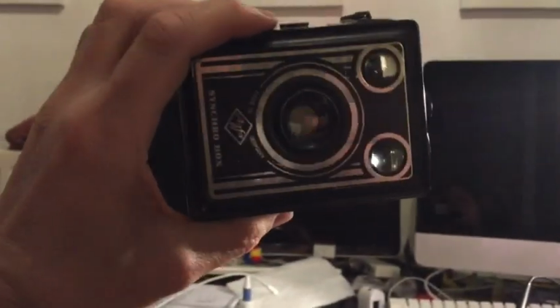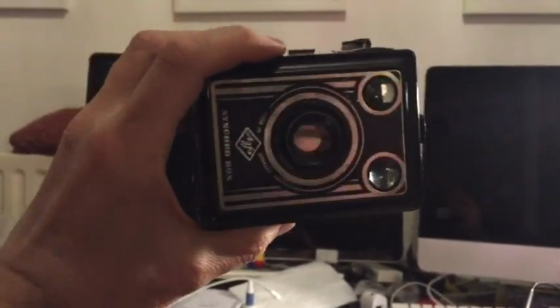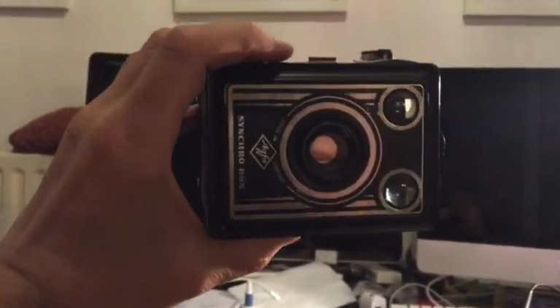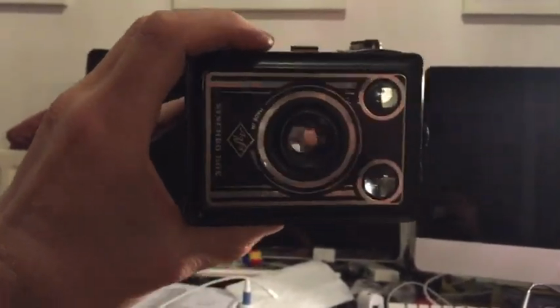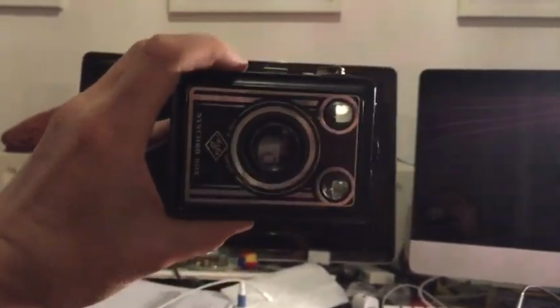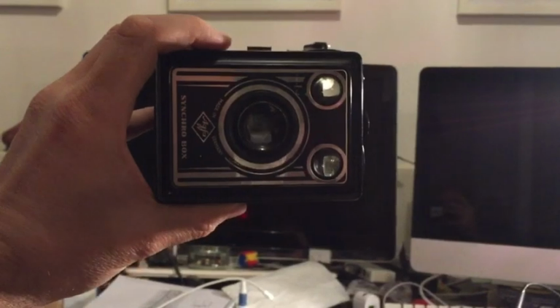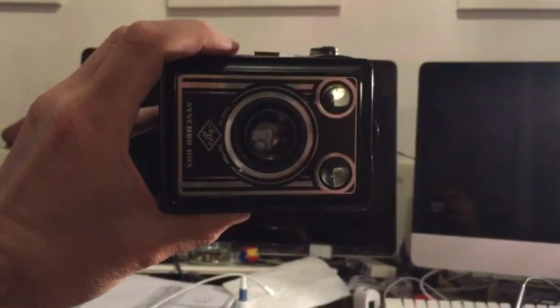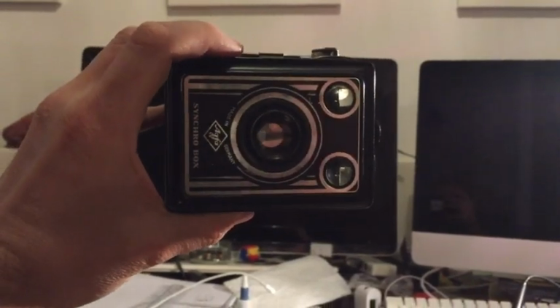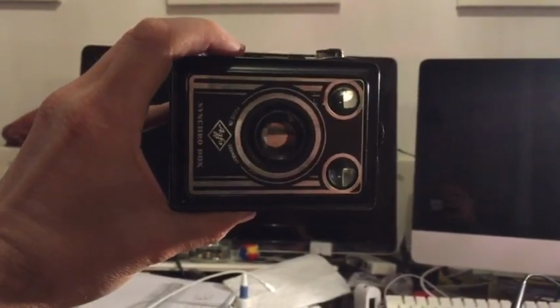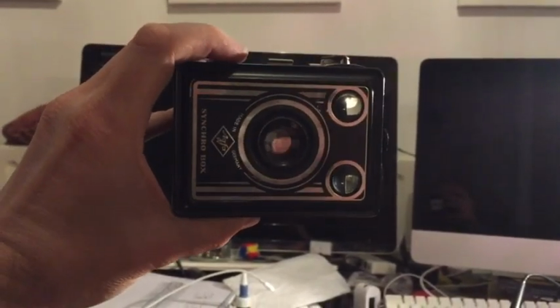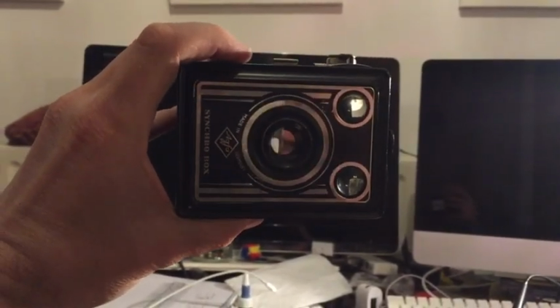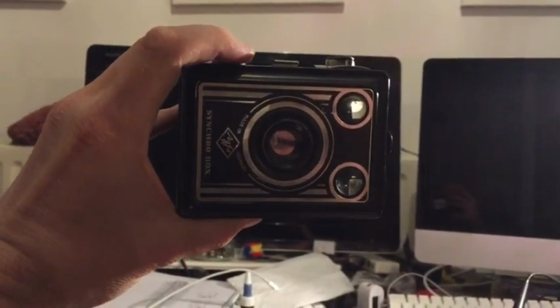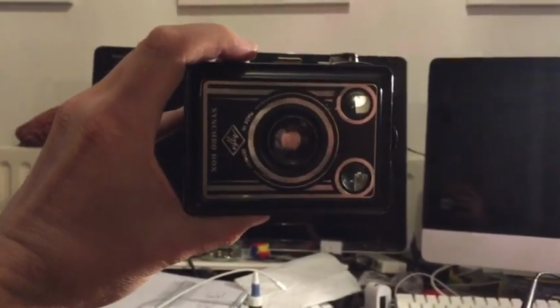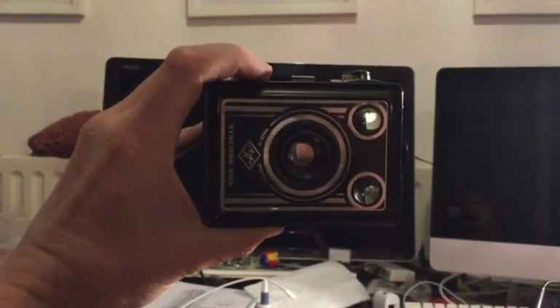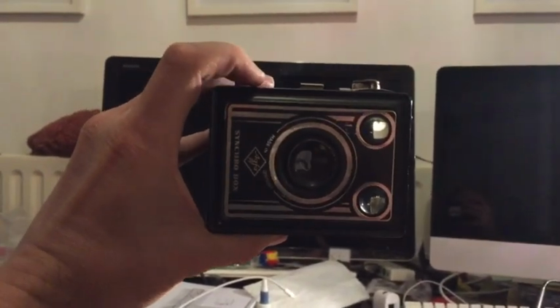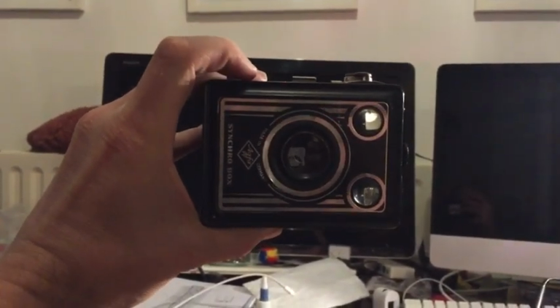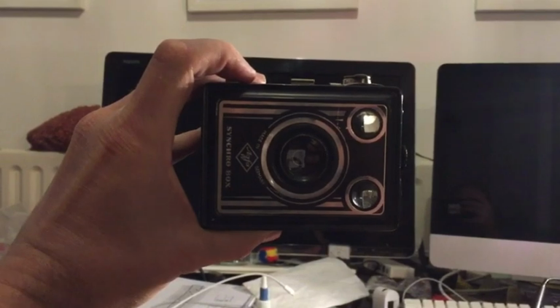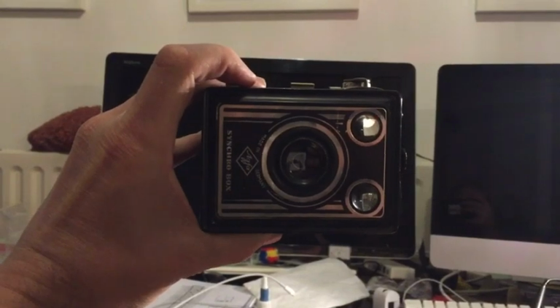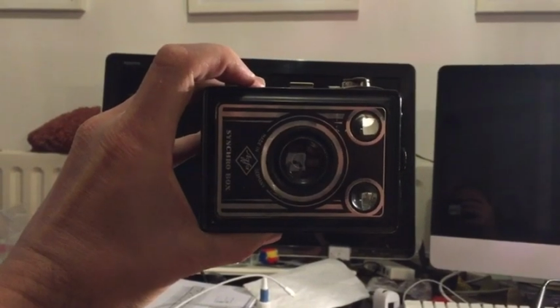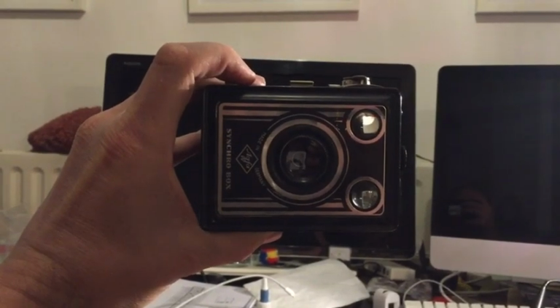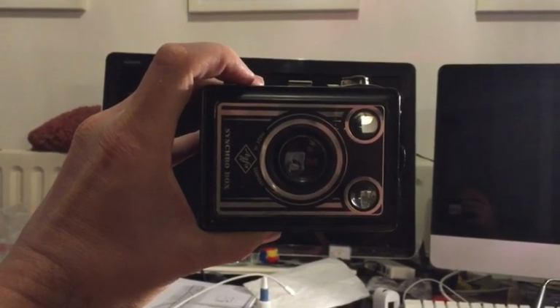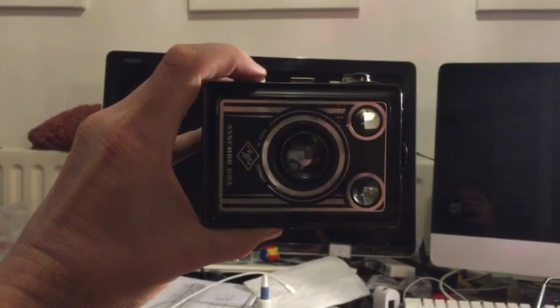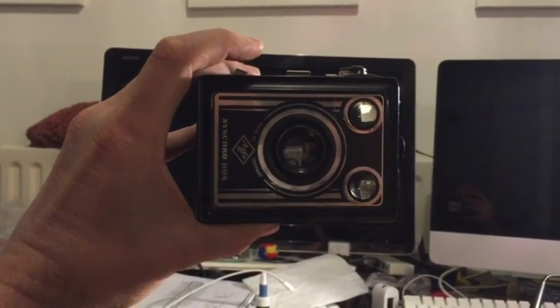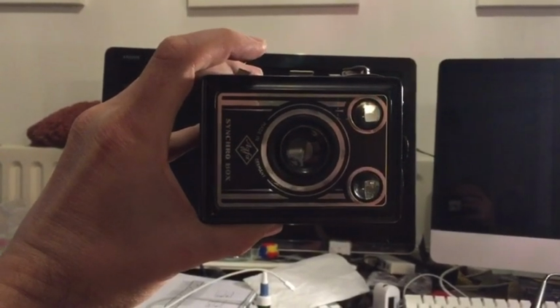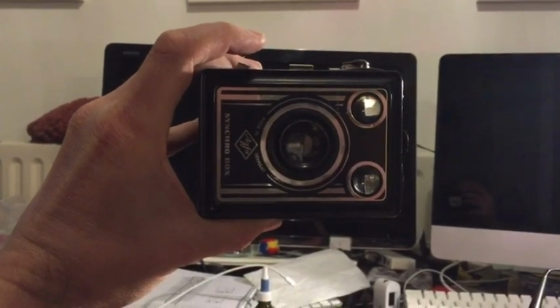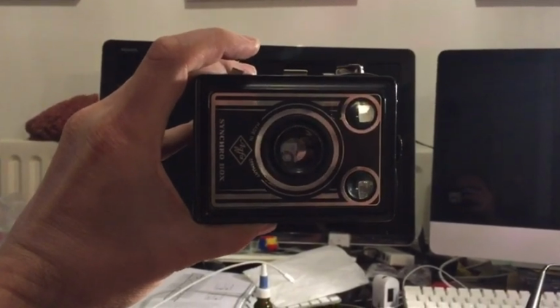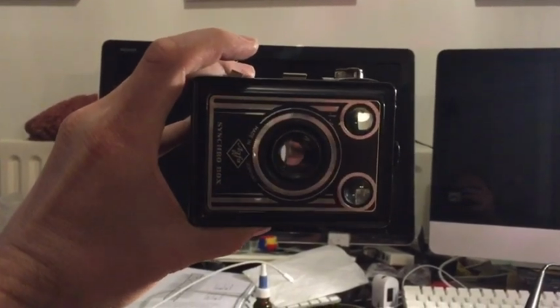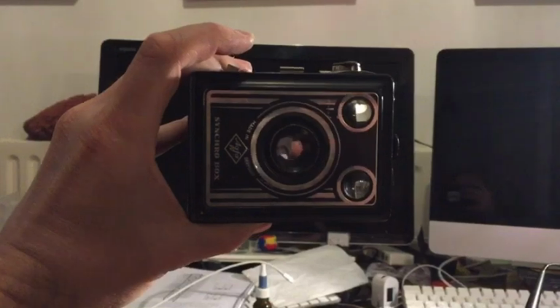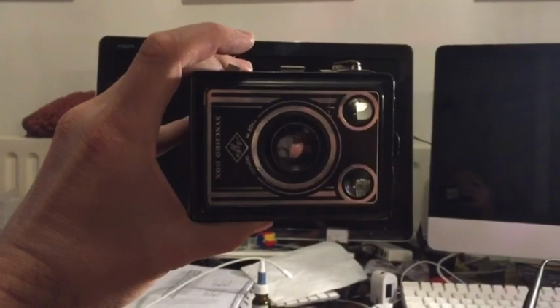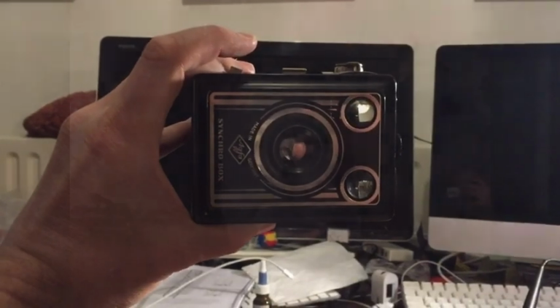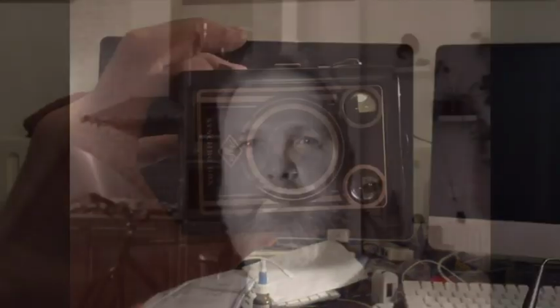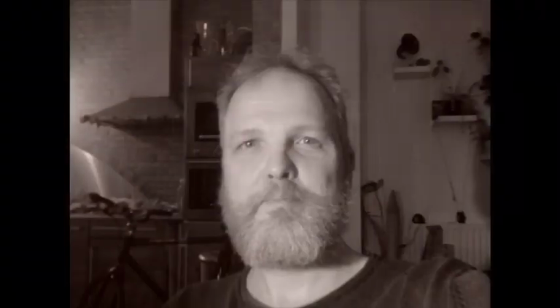I'm using the flash connector internally to tell the computer that I built into the box when the shutter opens. Its response is a bit slow because the digital sensor needs to settle after the shutter opens, but it works.